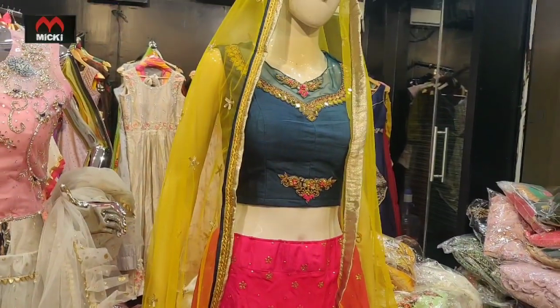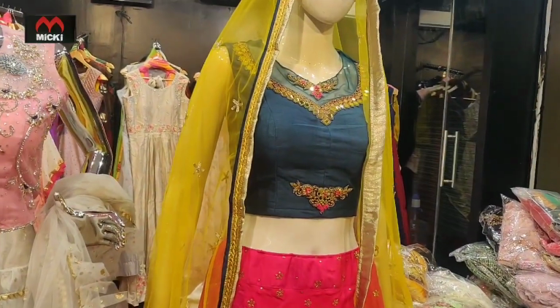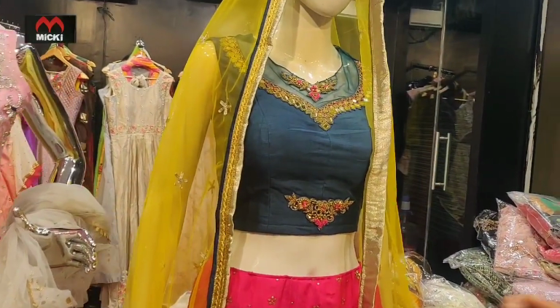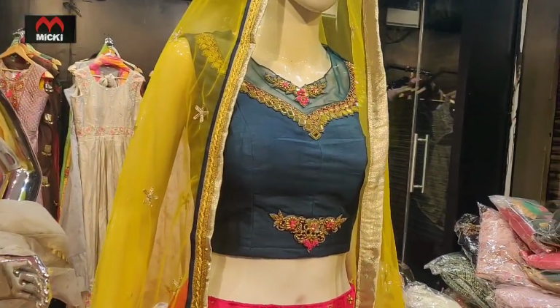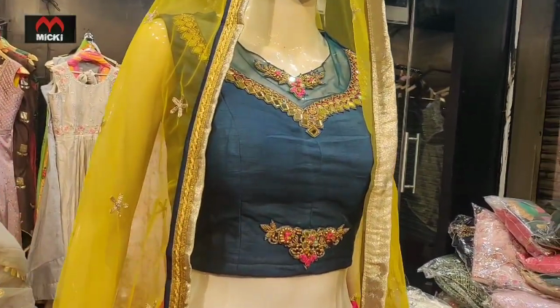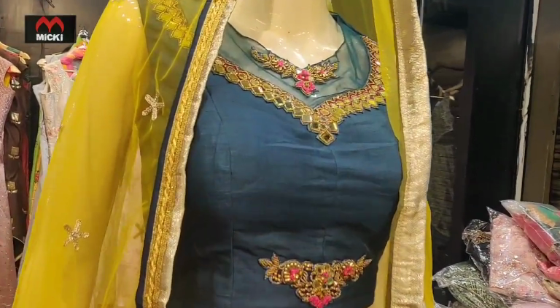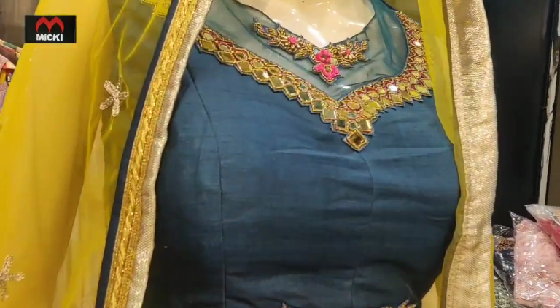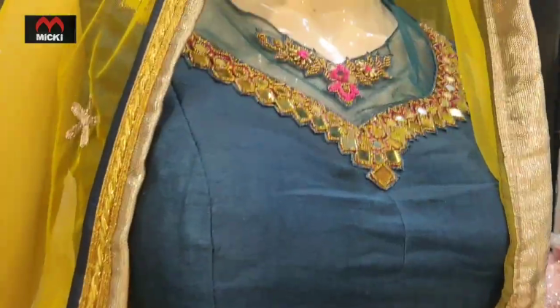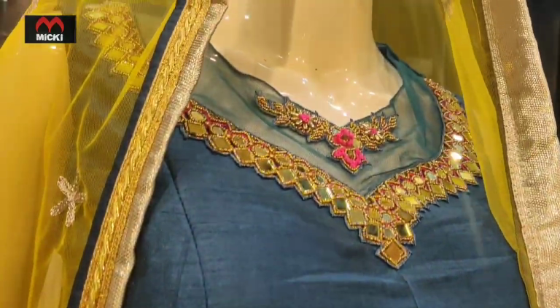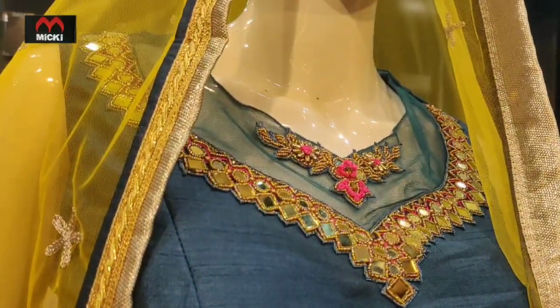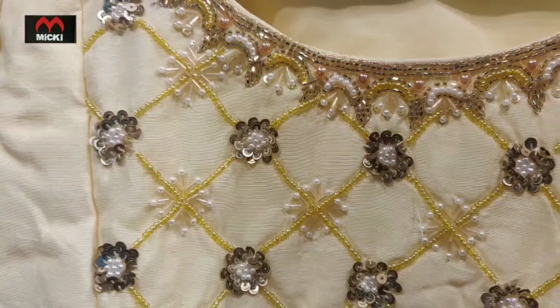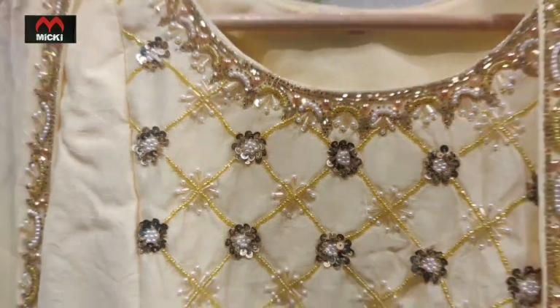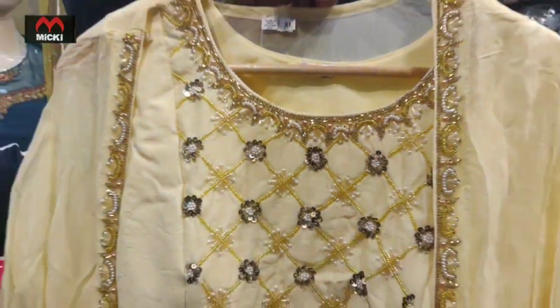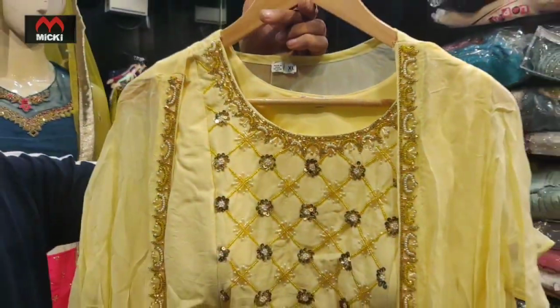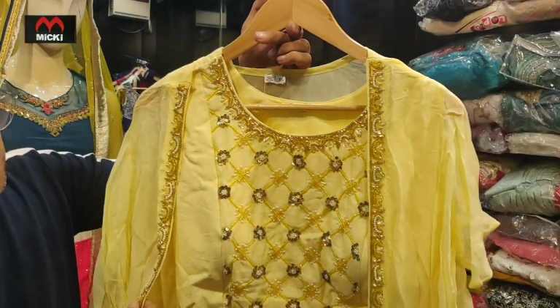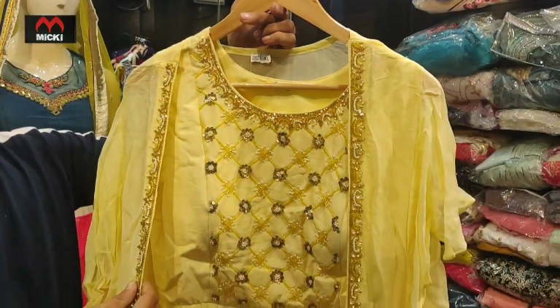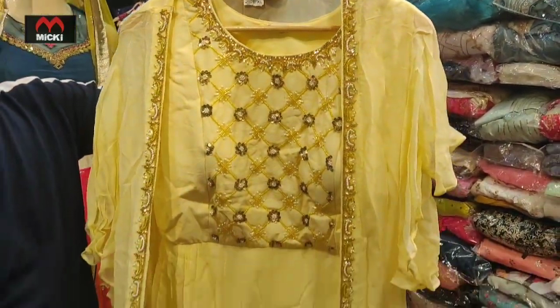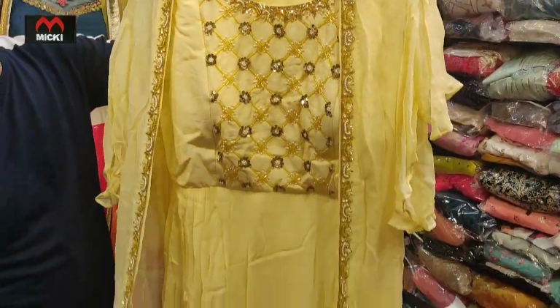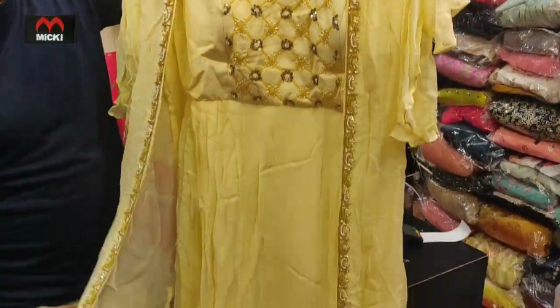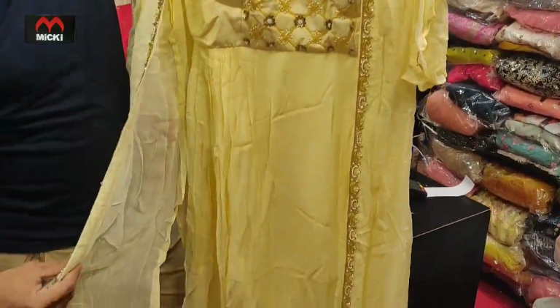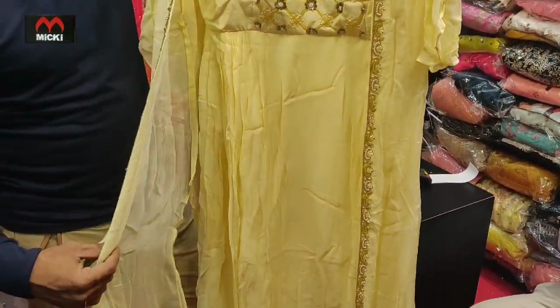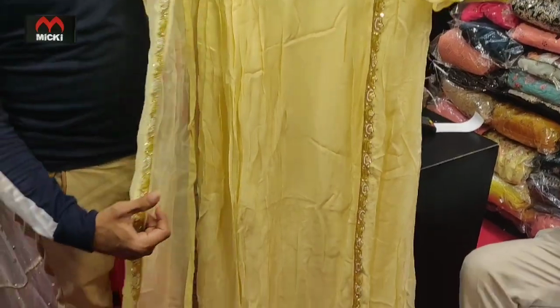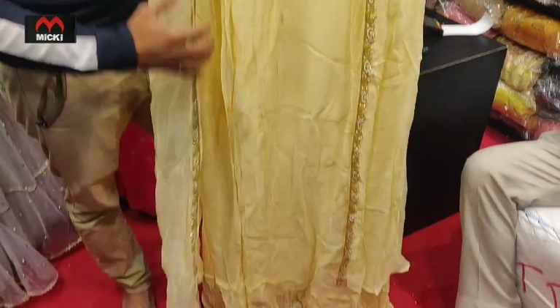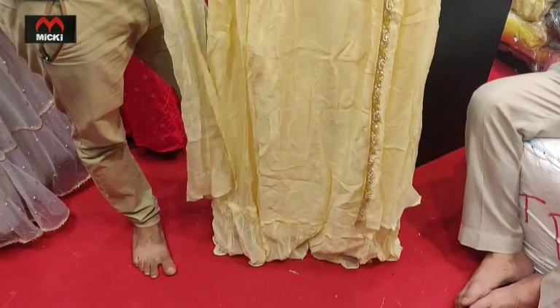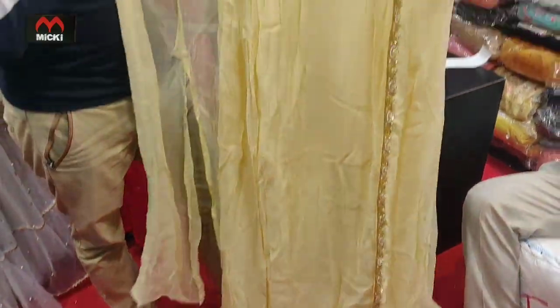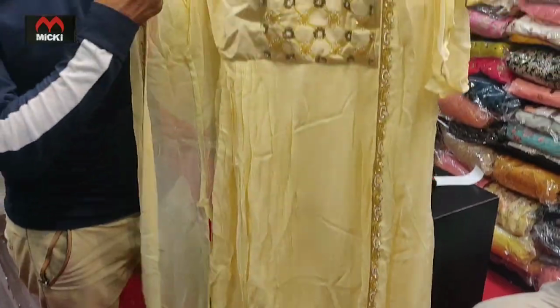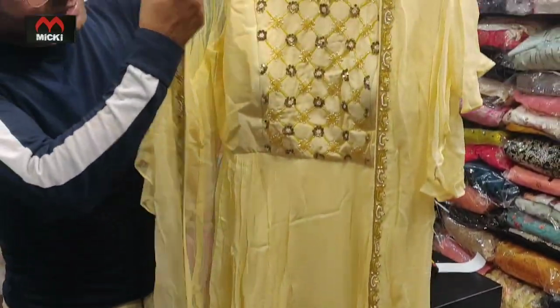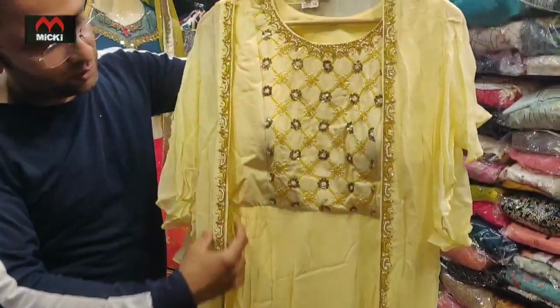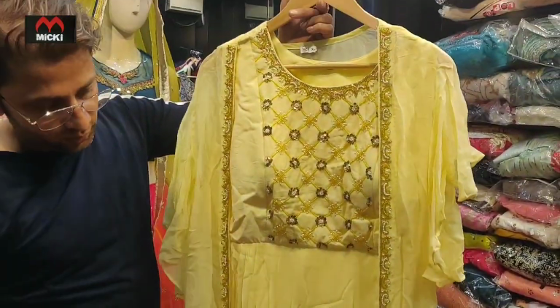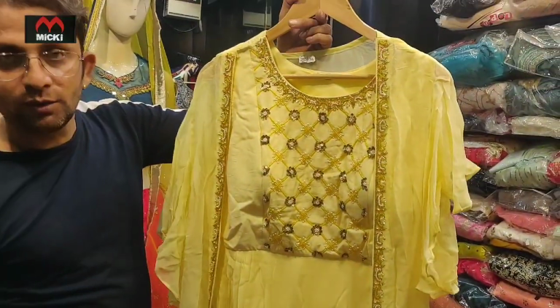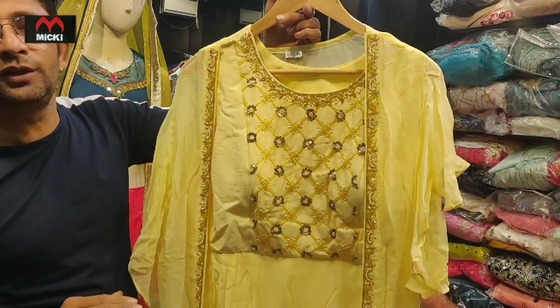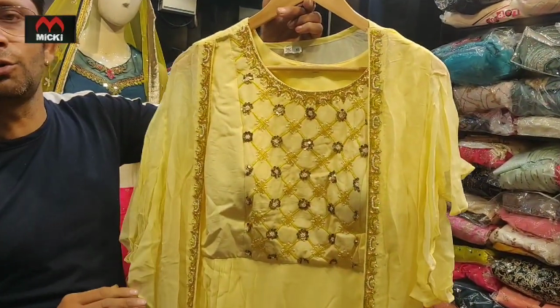We have a different designer piece. We have prints — these are pure fabric prints. Coat and one-side gown, only $3,200.